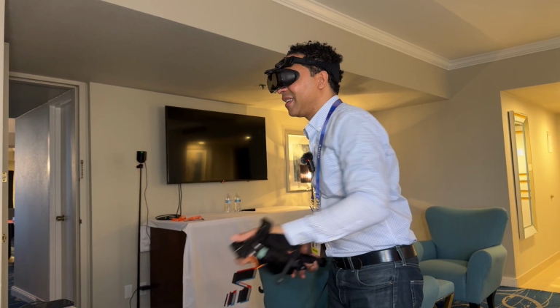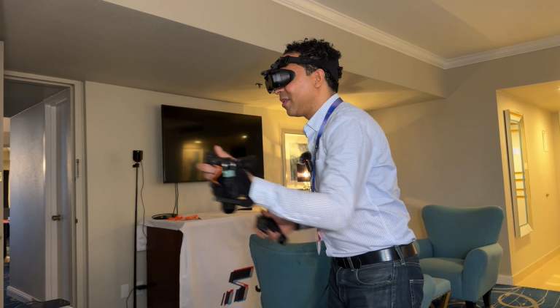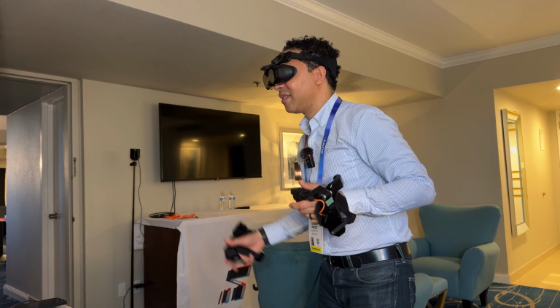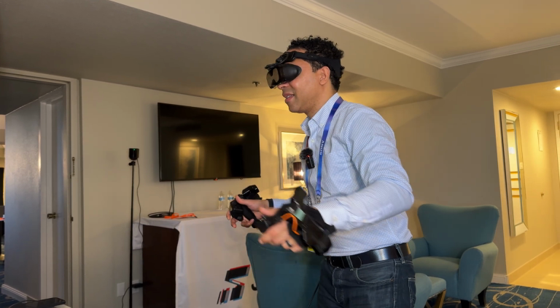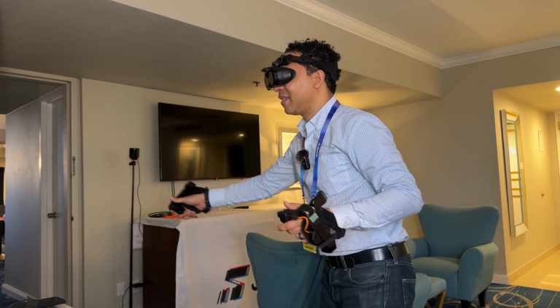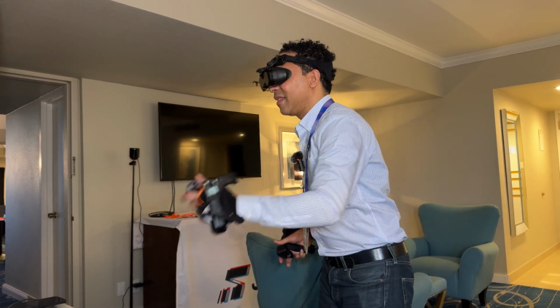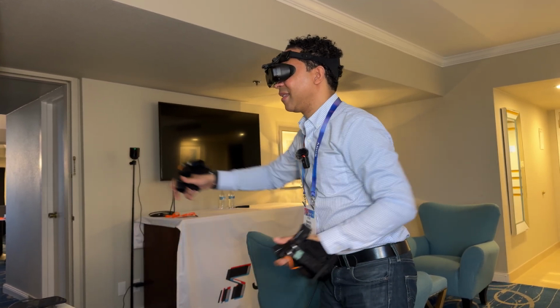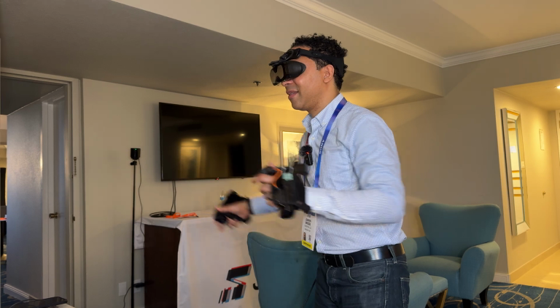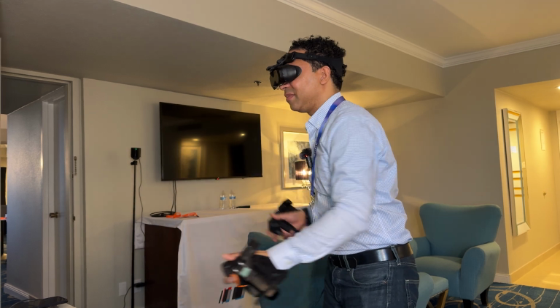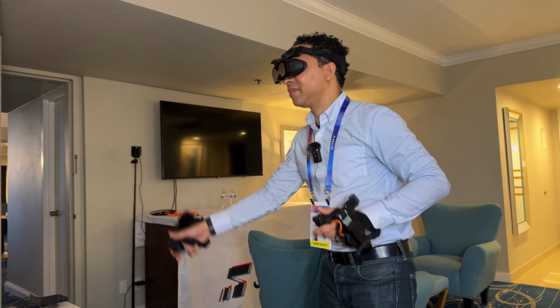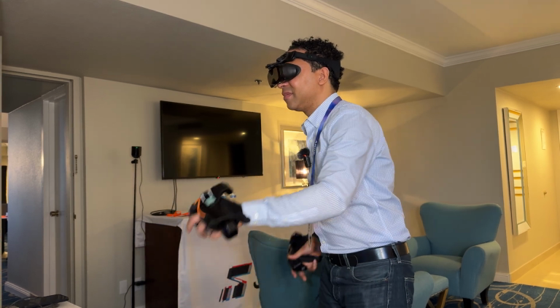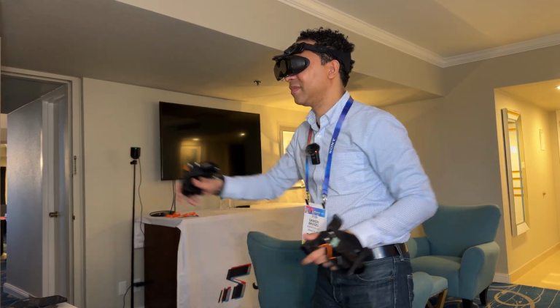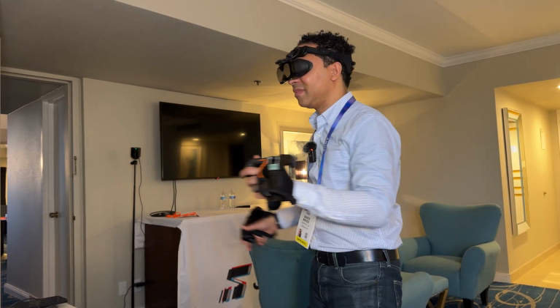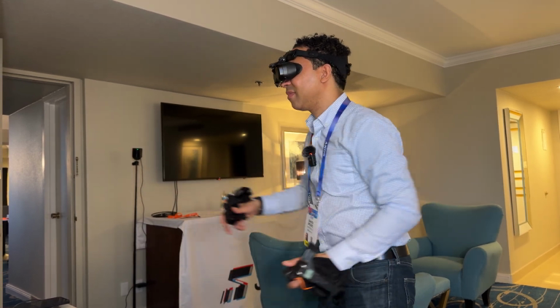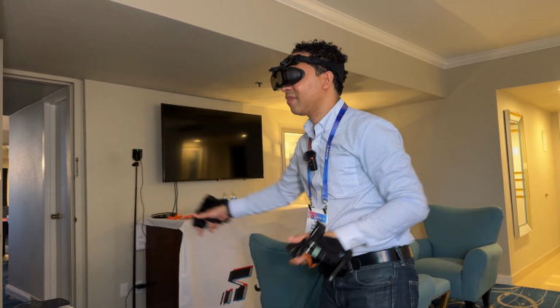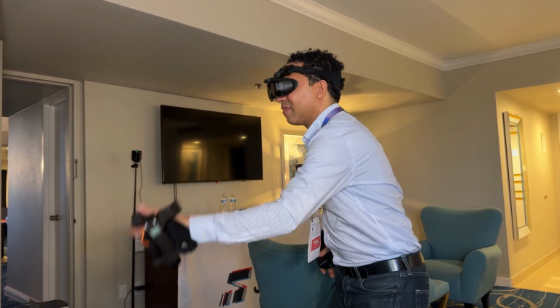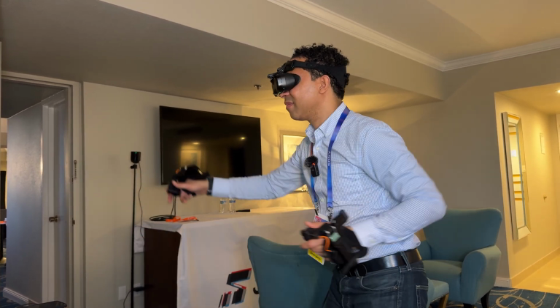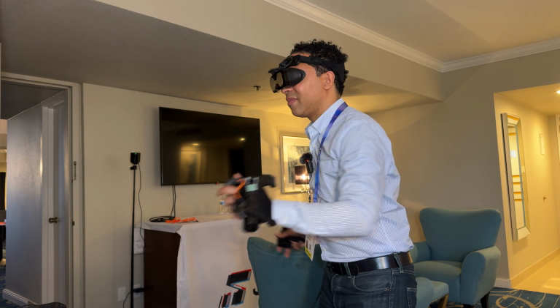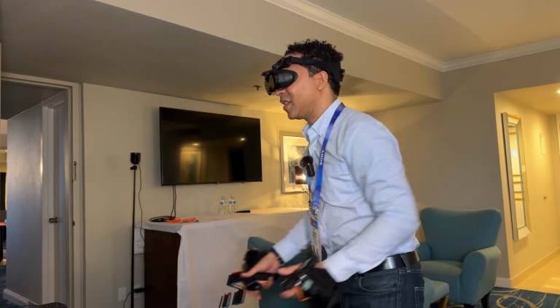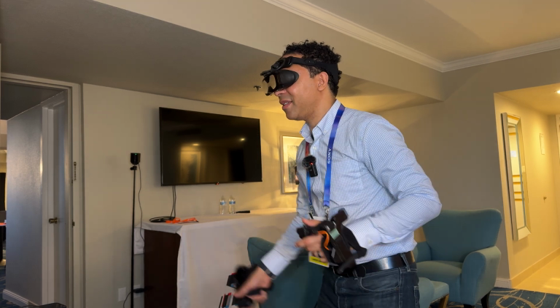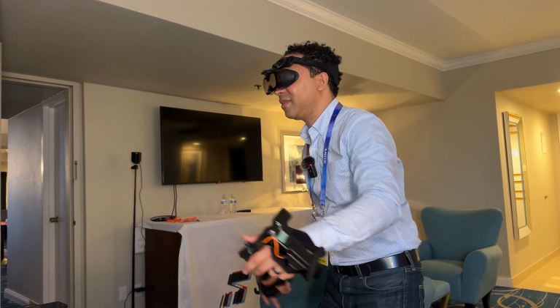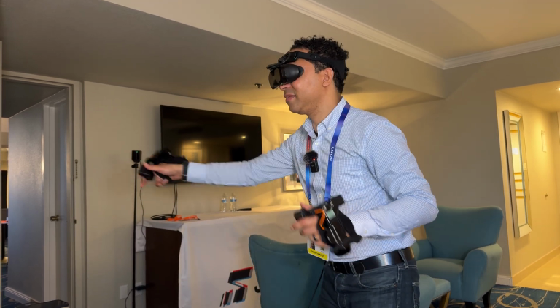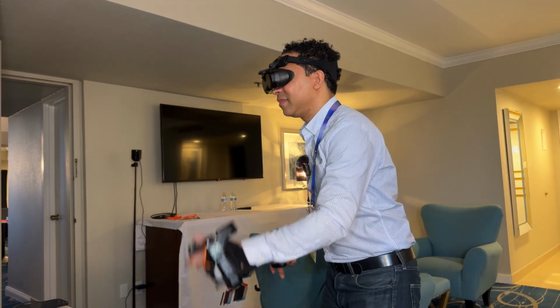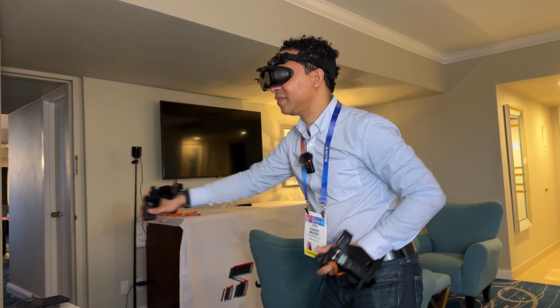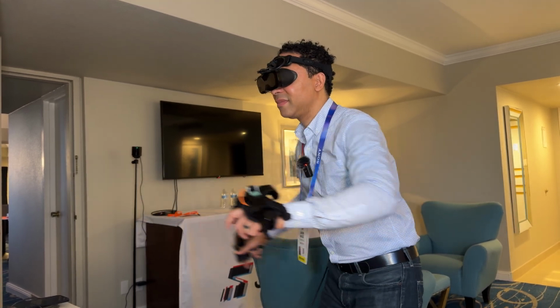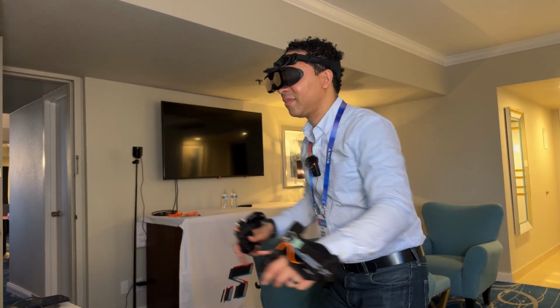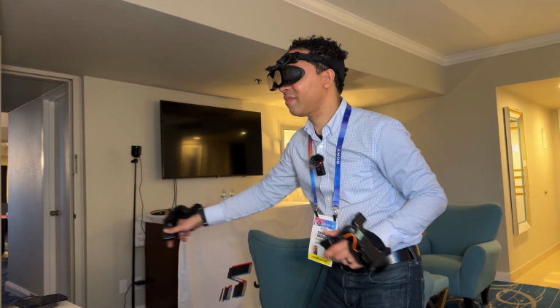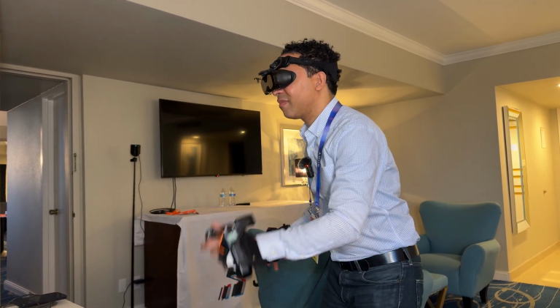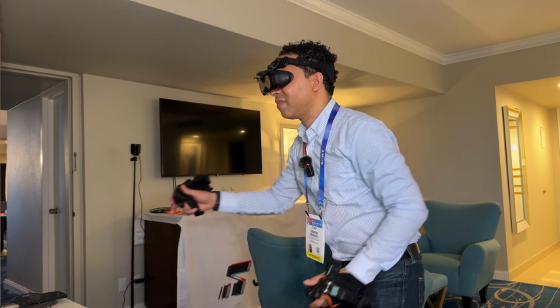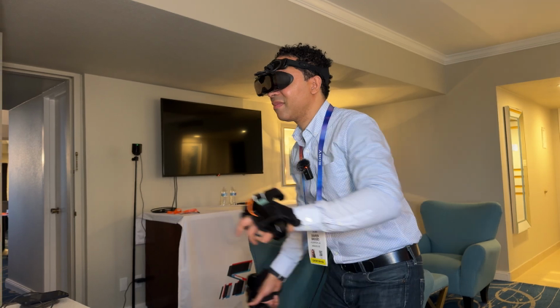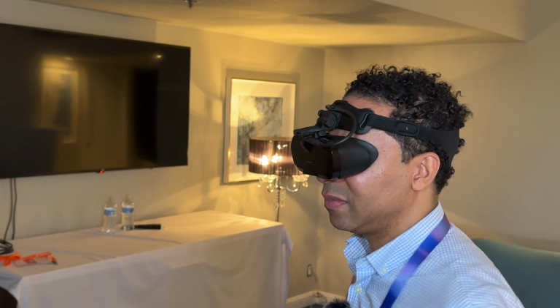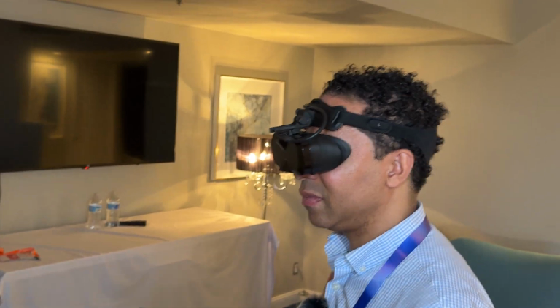Not to mention, it has a 90Hz refresh rate. And it has a higher pixel count than the Apple Vision Pro, with 27 million pixels. We got to pick from a selection of games and experiences to really see the headset in action, like Beat Saber, Half-Life Alyx, and Assetto Corsa.